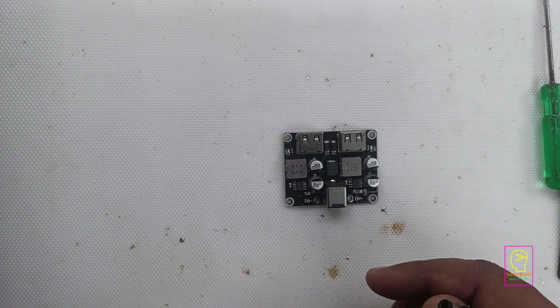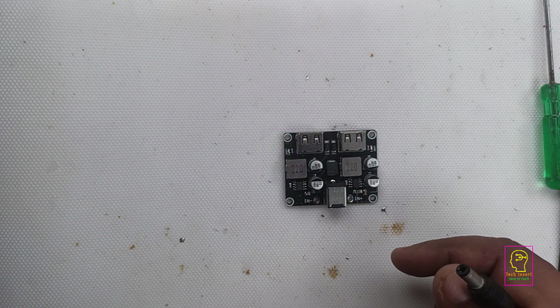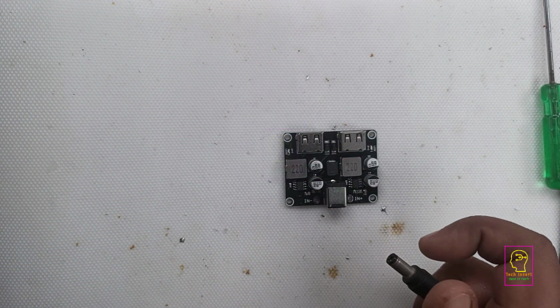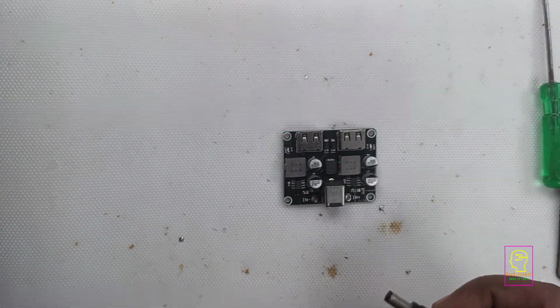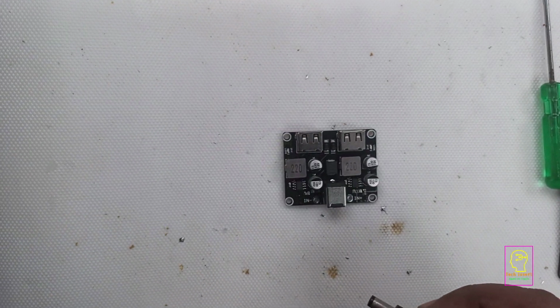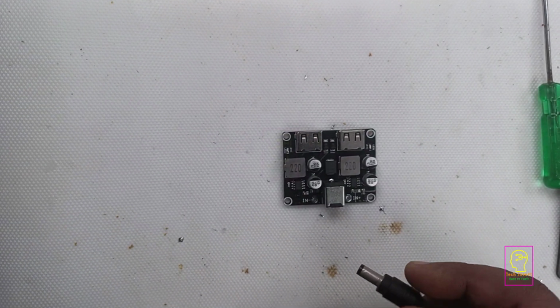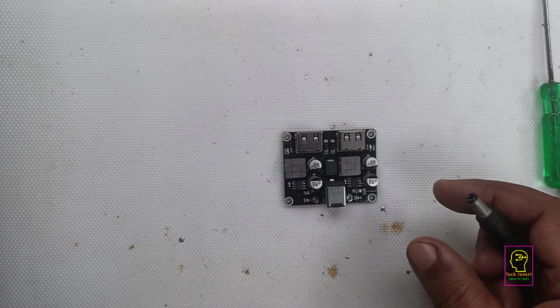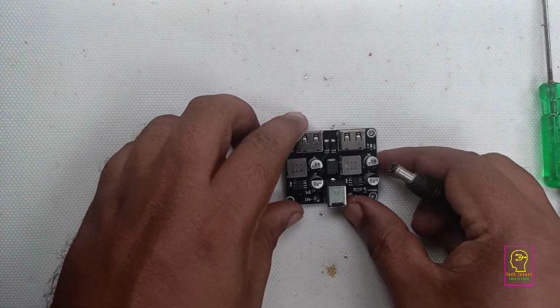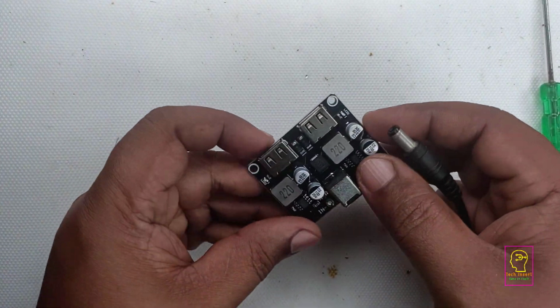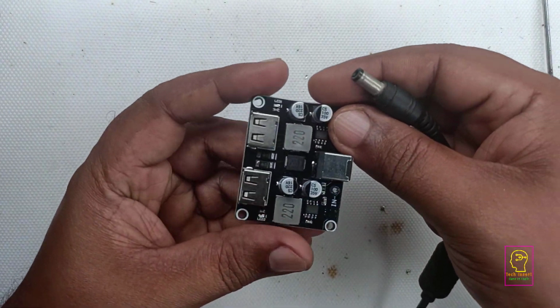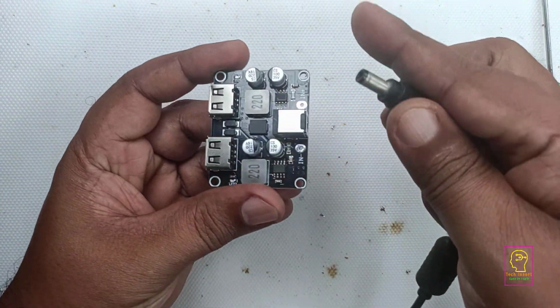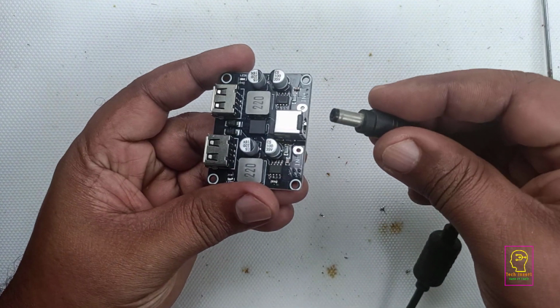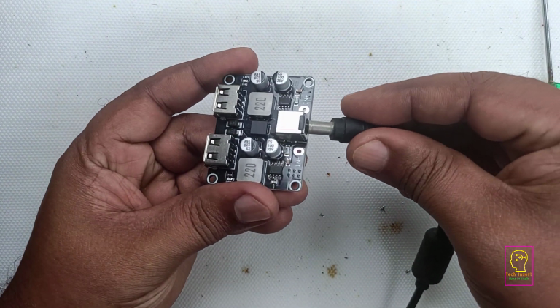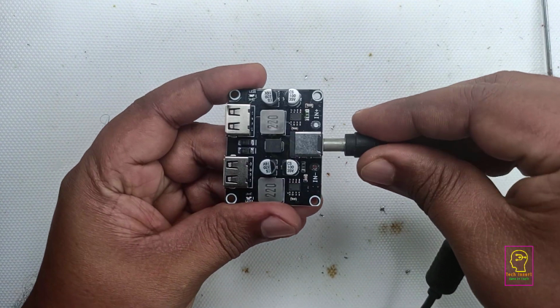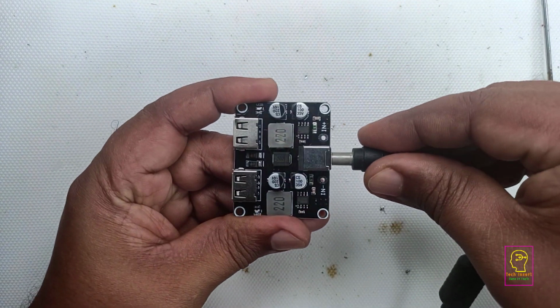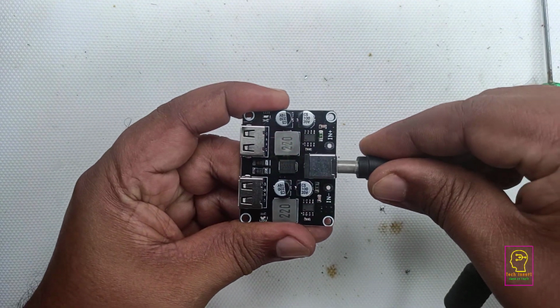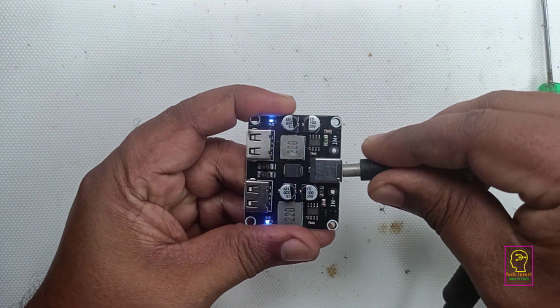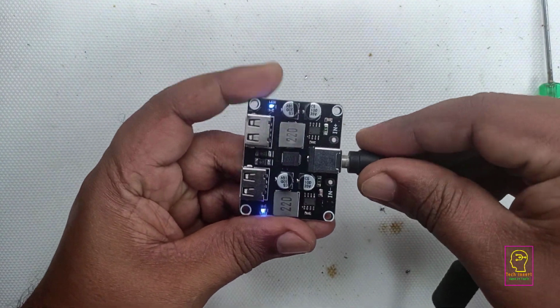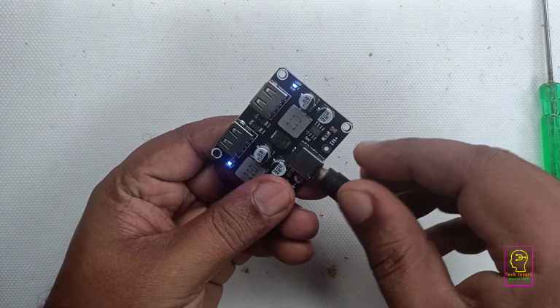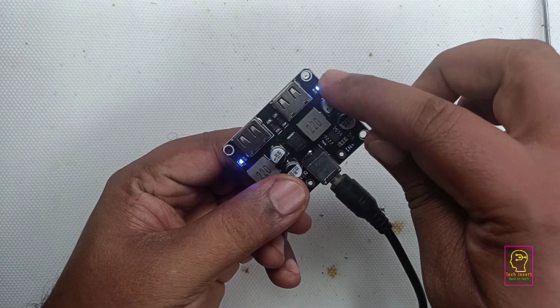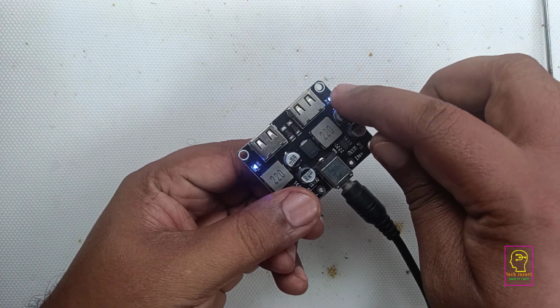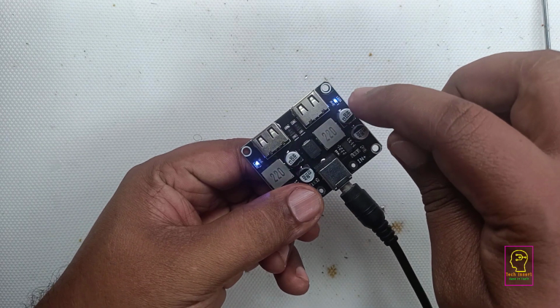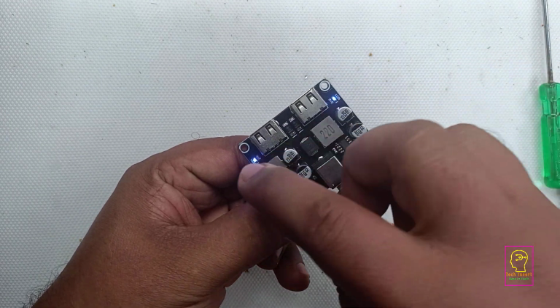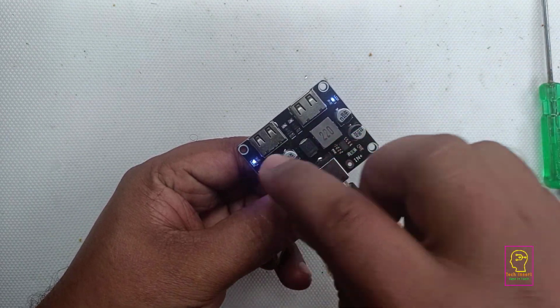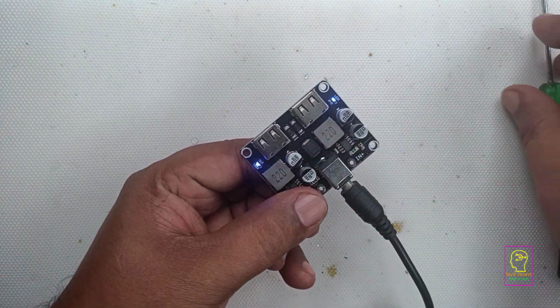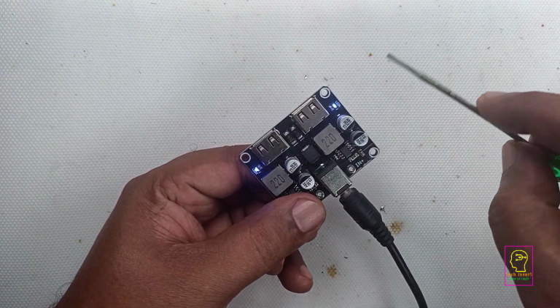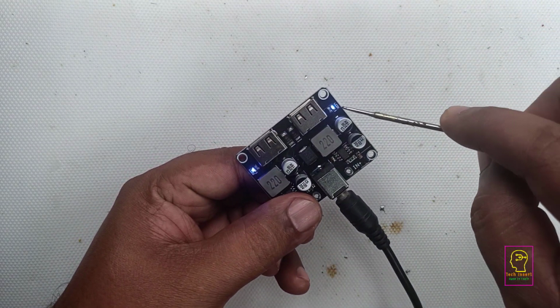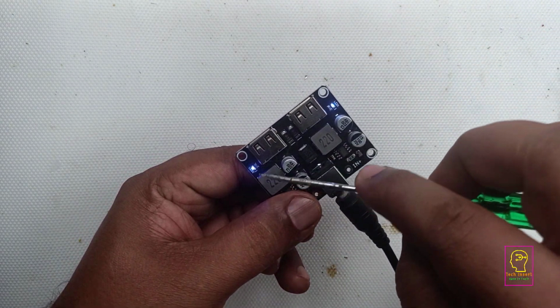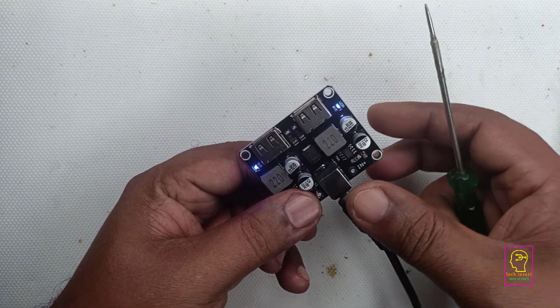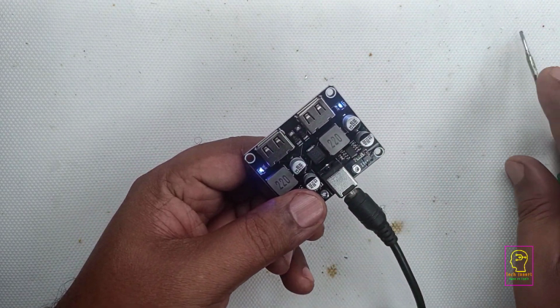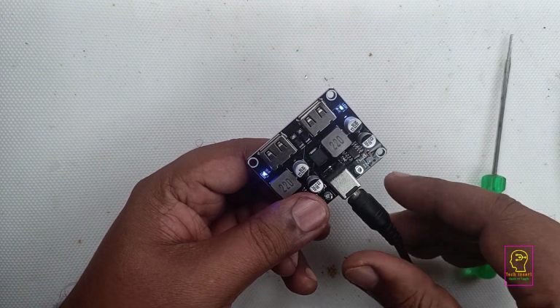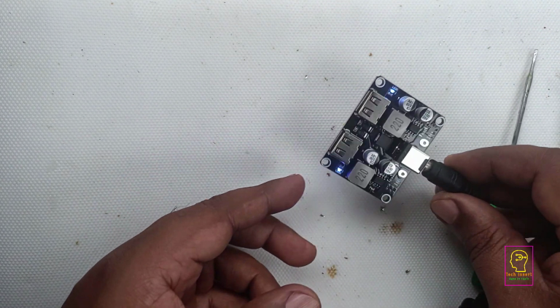Then we will connect the DC jack to this module. The moment I connect the DC jack, you can see that the blue LED has lit up. As I told earlier, this is only for indication, nothing more.